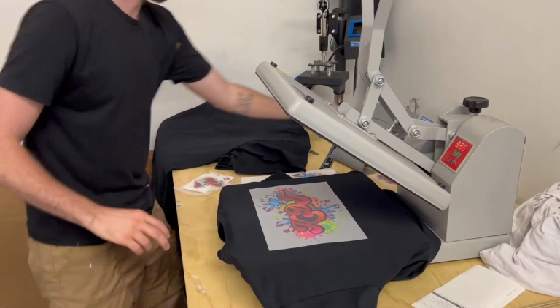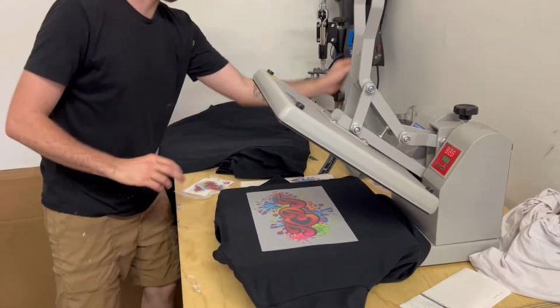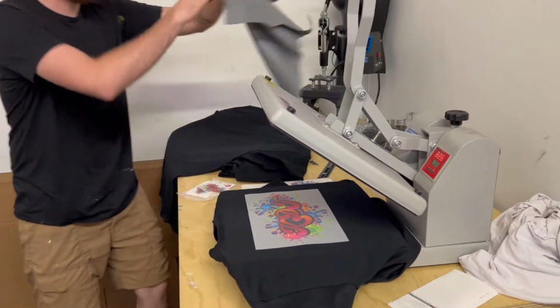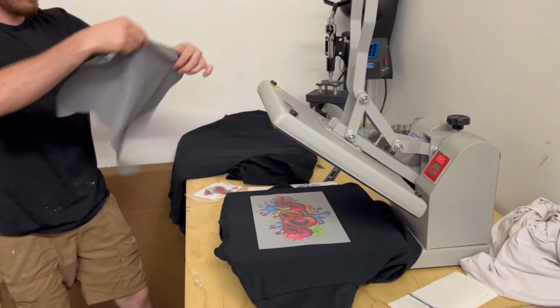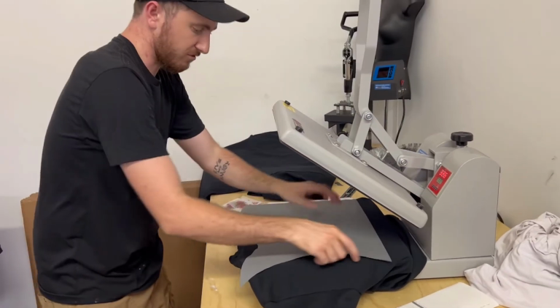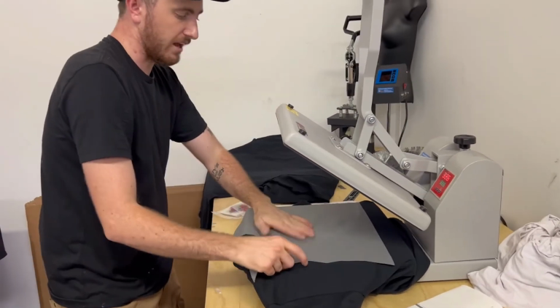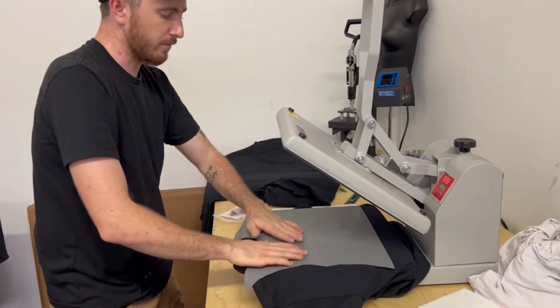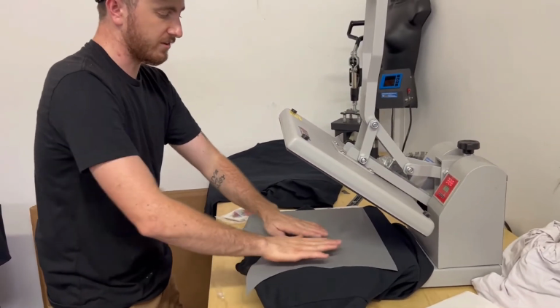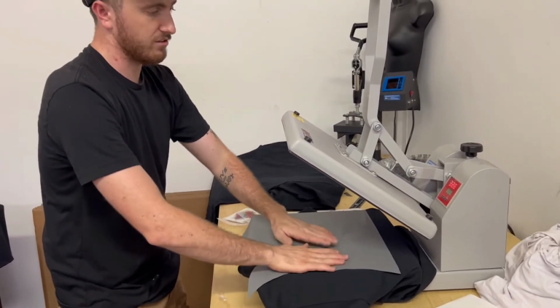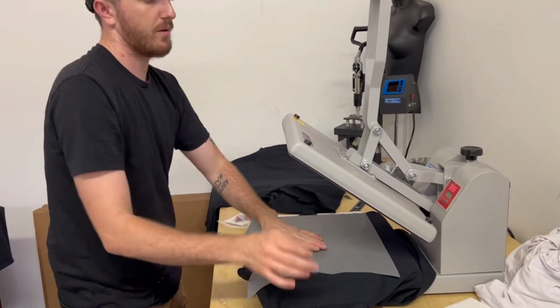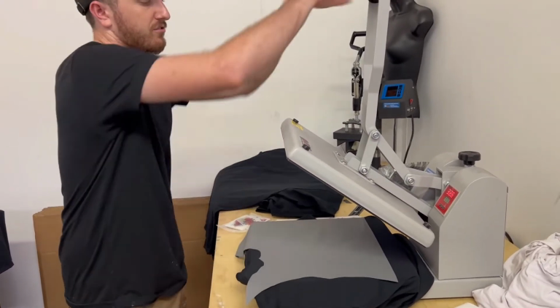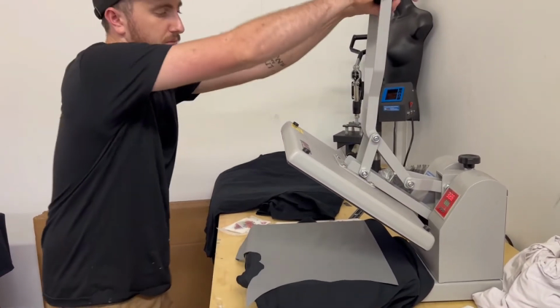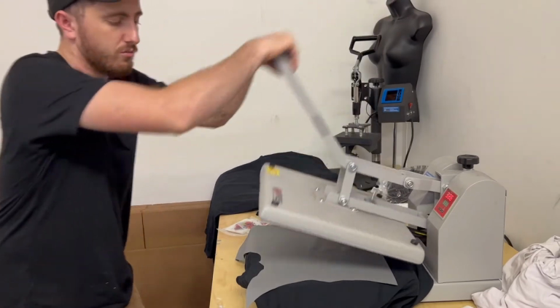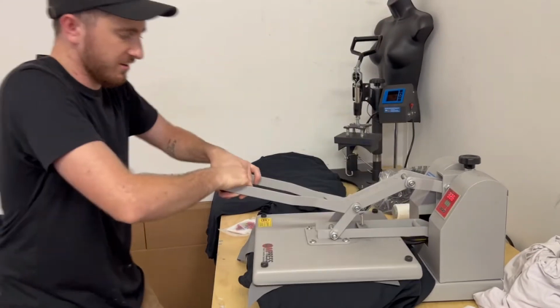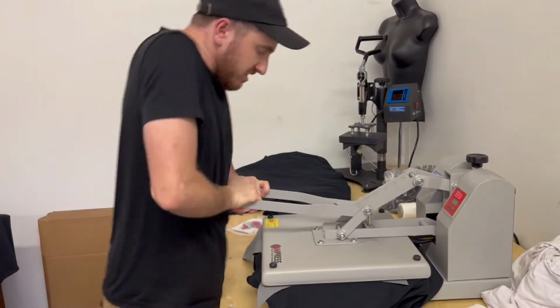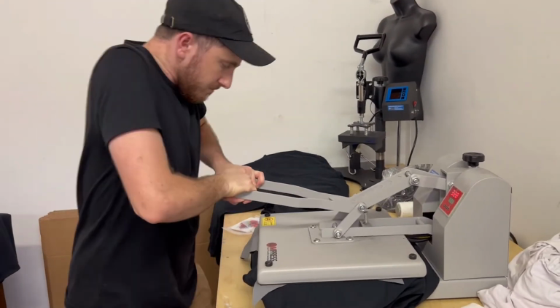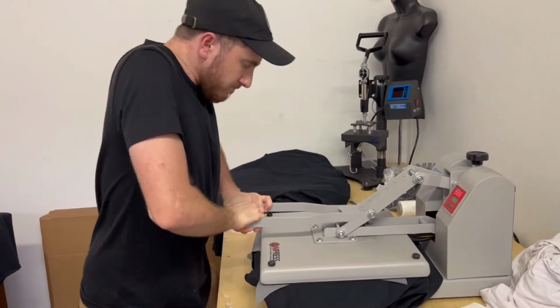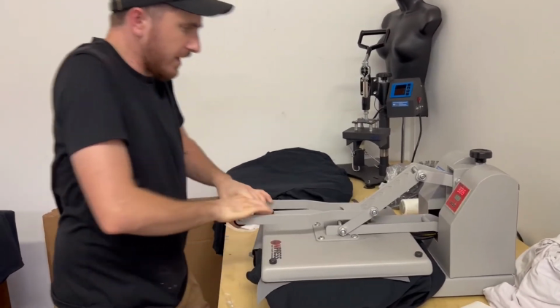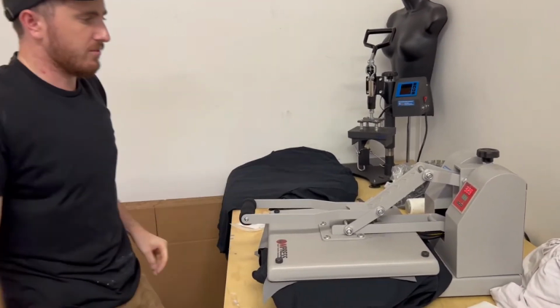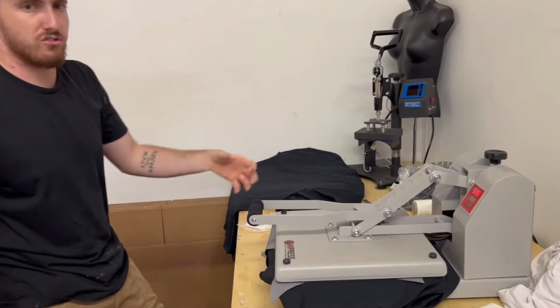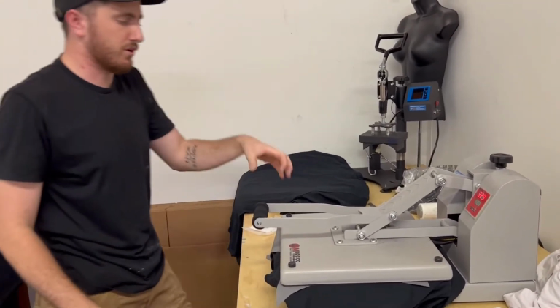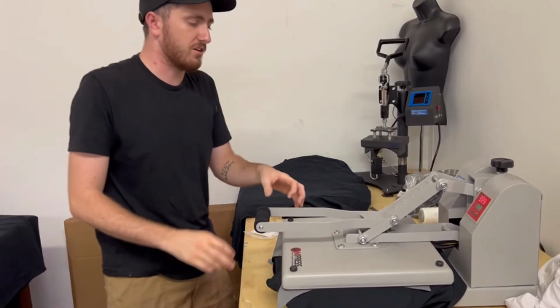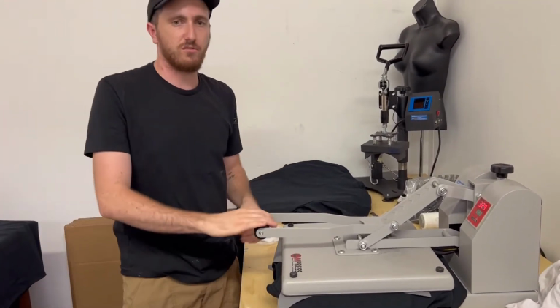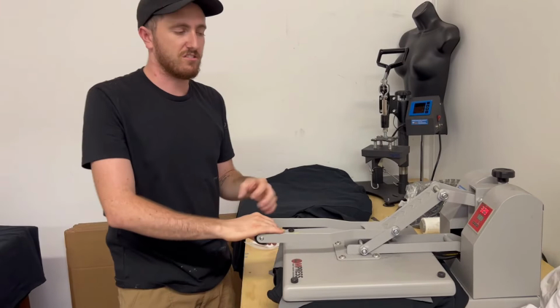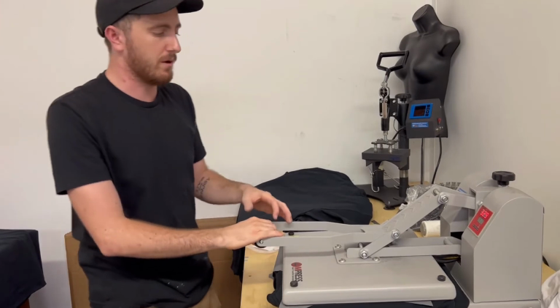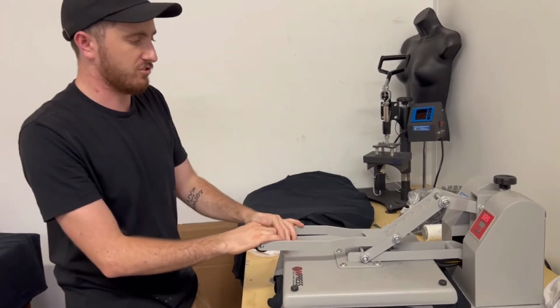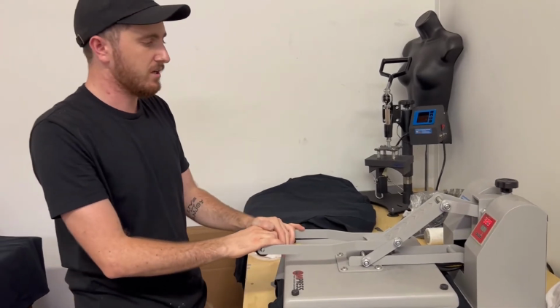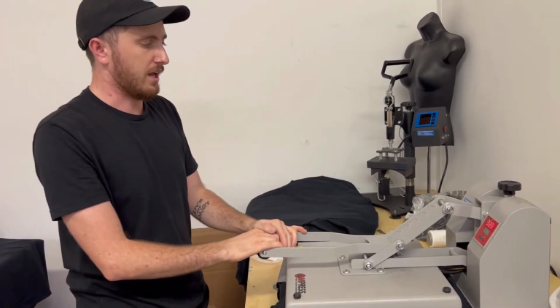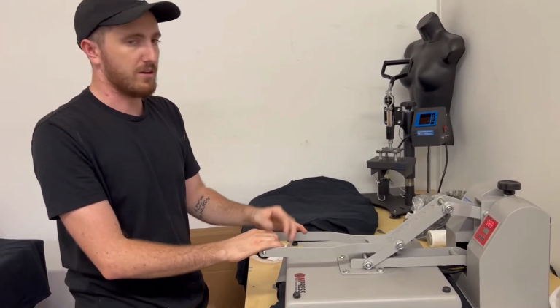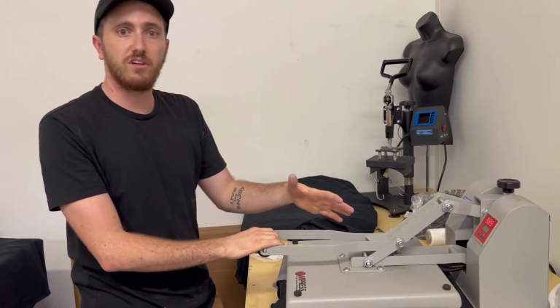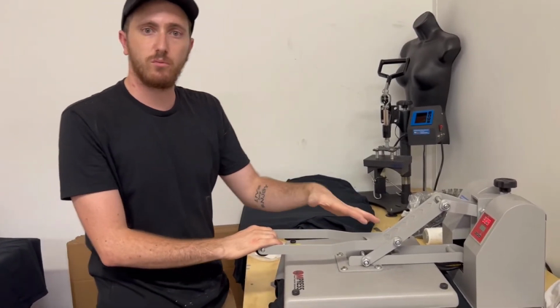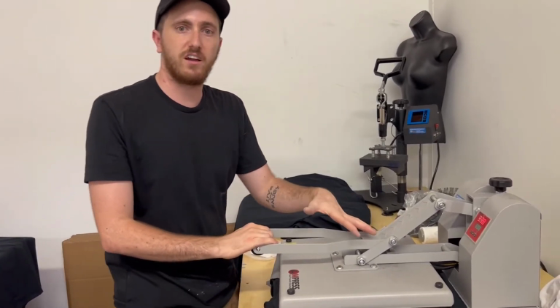I'm going to use my flex pad here. This one's got a little bit more heavy detail so I have my press turned up to 326 and the pressure is really tight. You can see the resistance a little bit when I push it down and my timer is at 25 seconds.